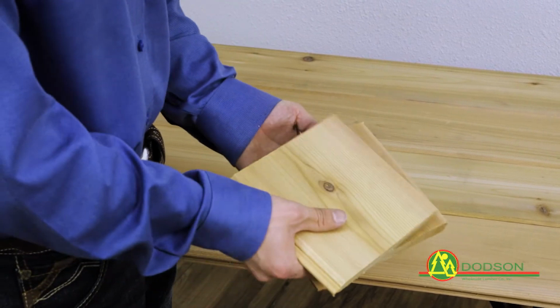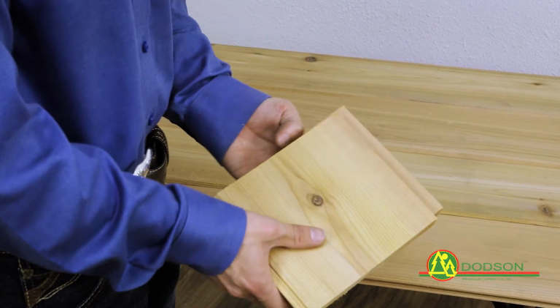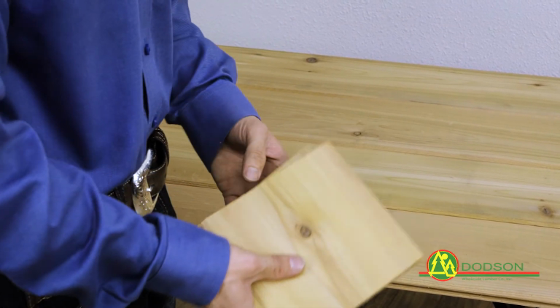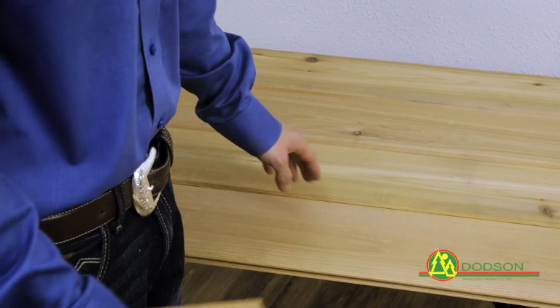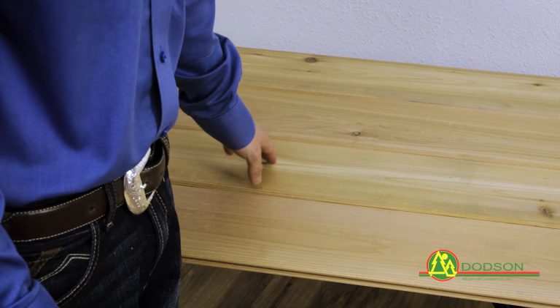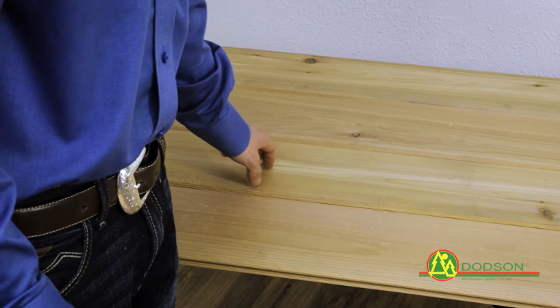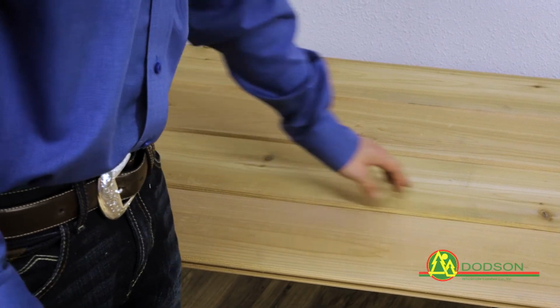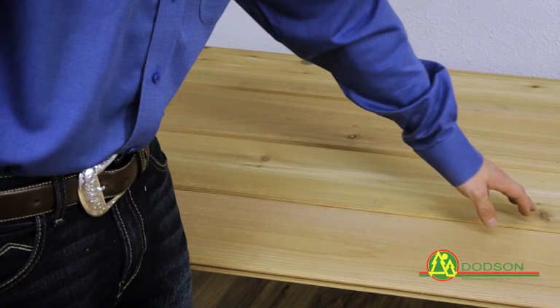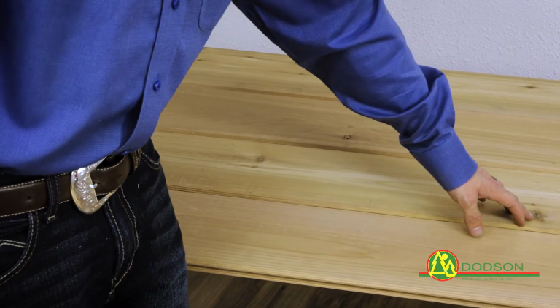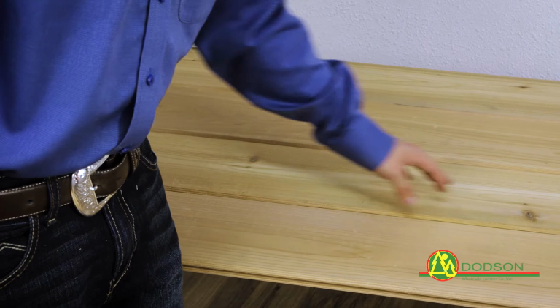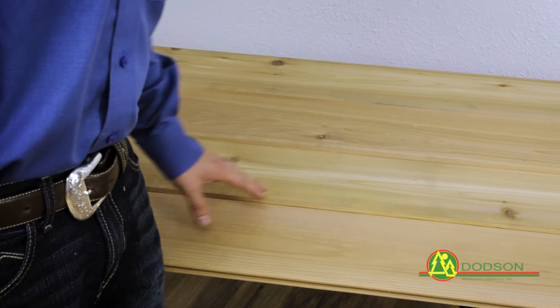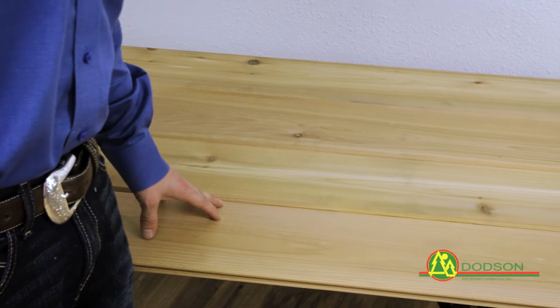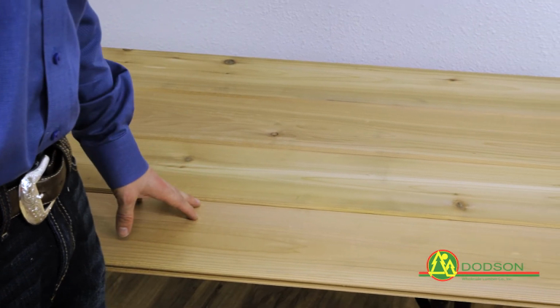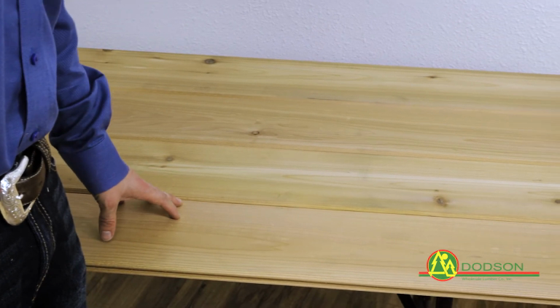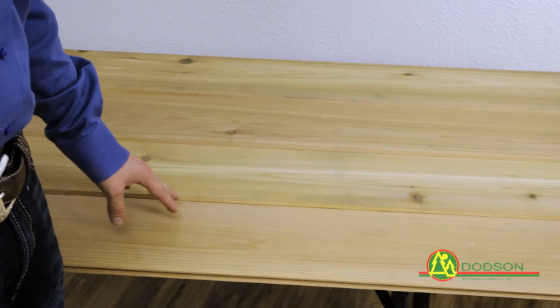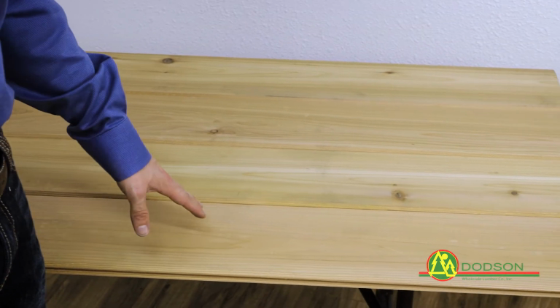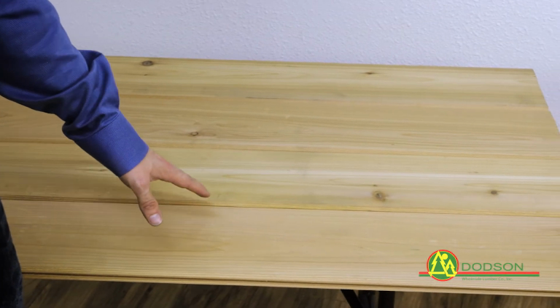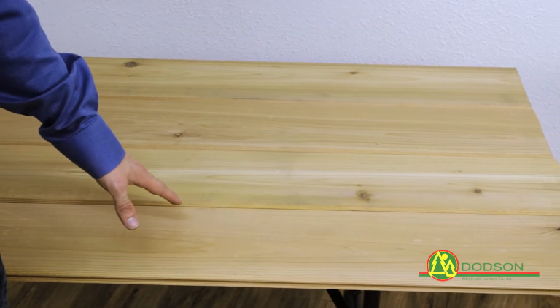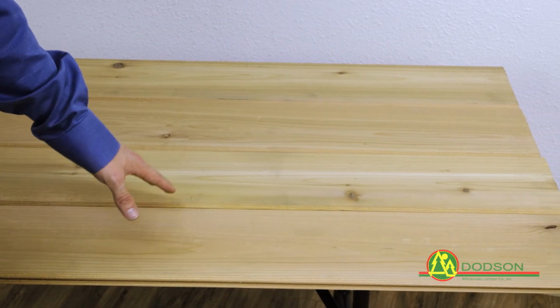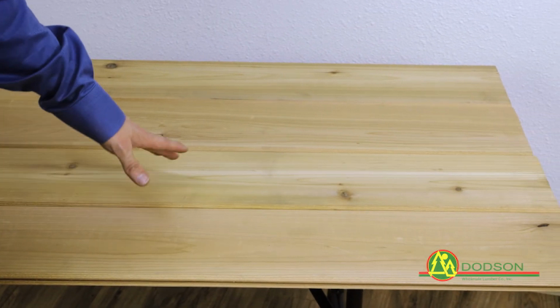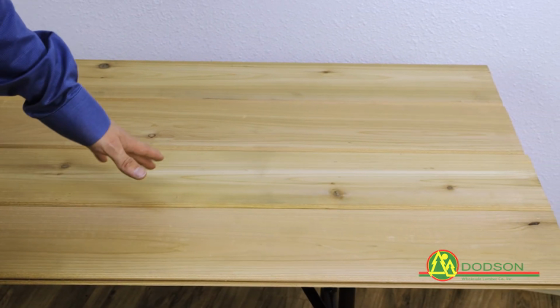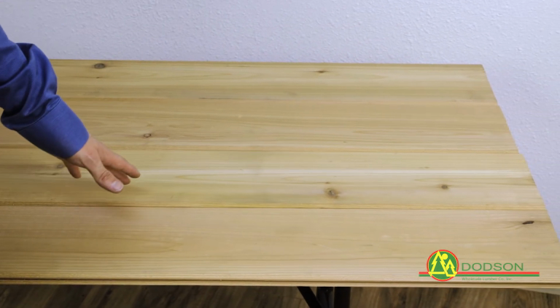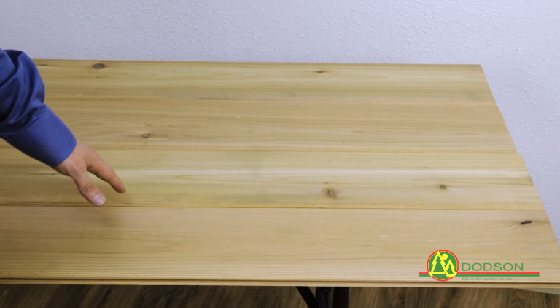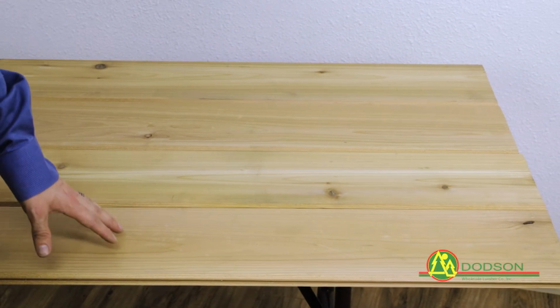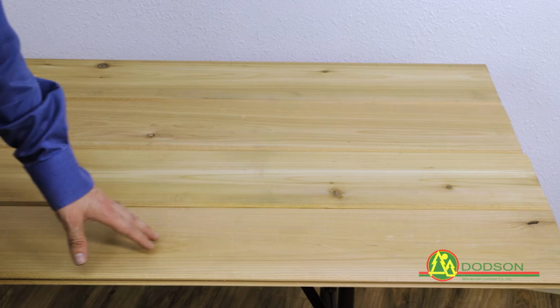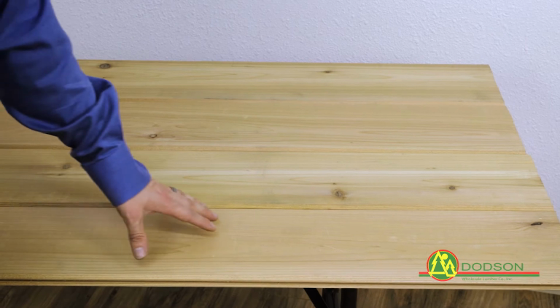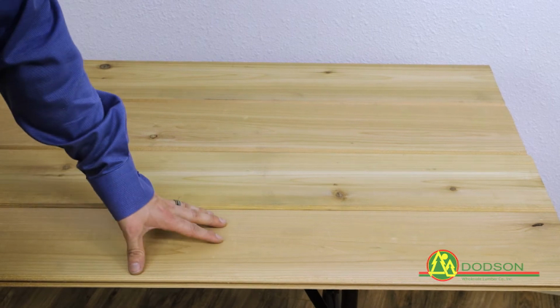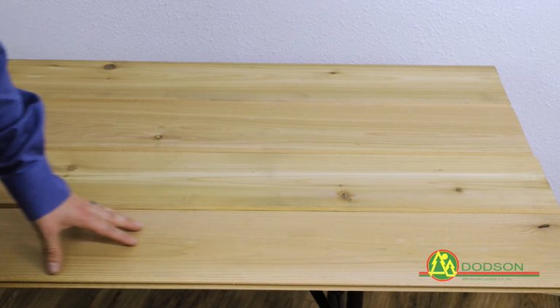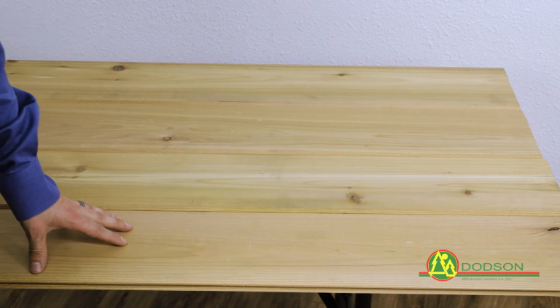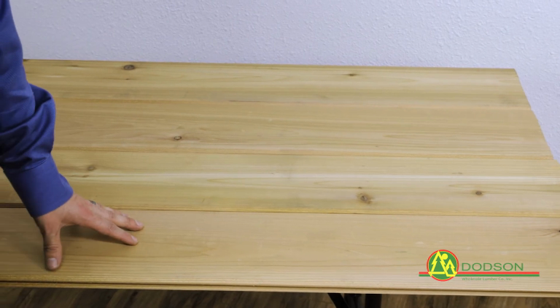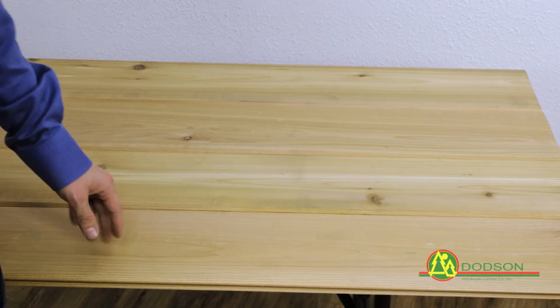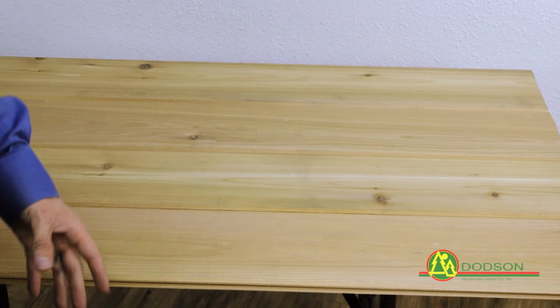We carry this in 8-foot through 16-foot lengths and each piece covers about 7 inches. Because this is a number 2 grade it is allowable to have a few small knots throughout the board.